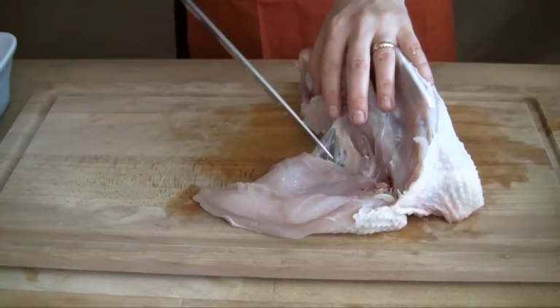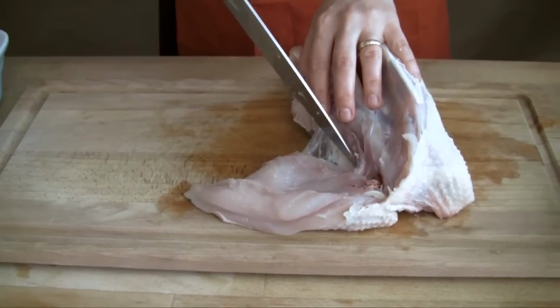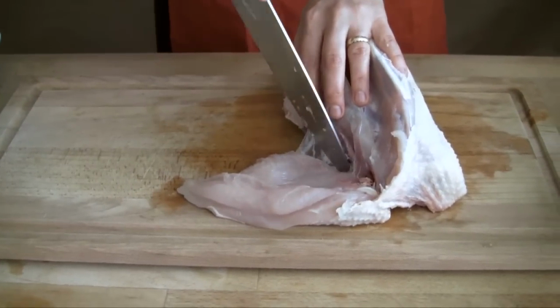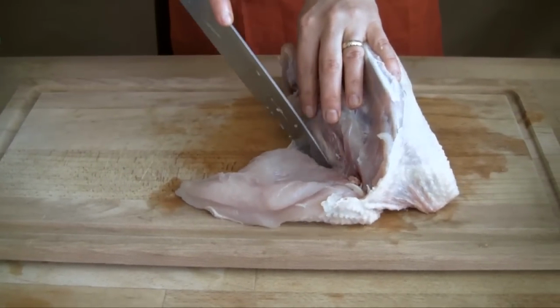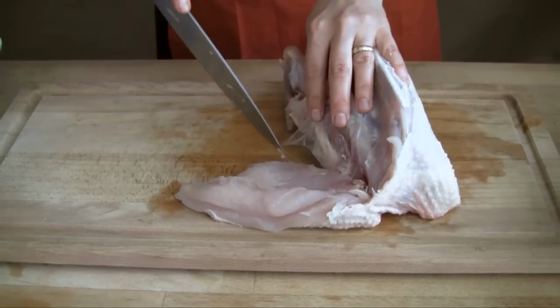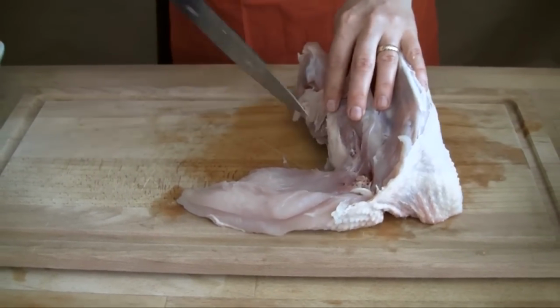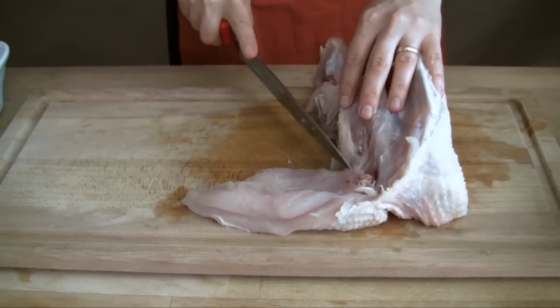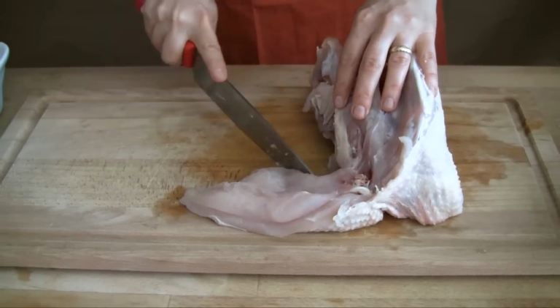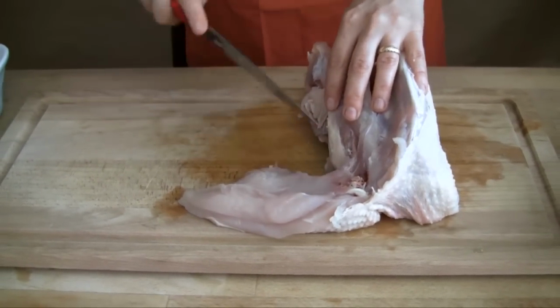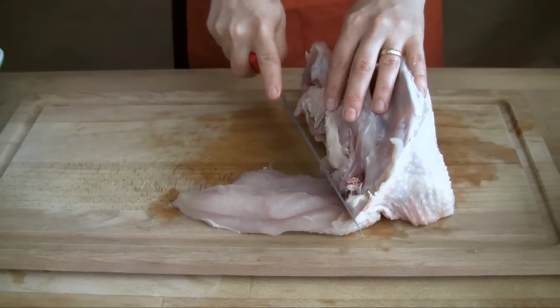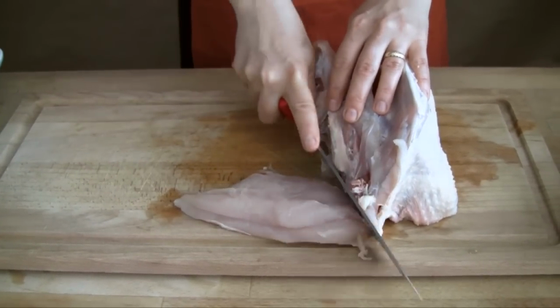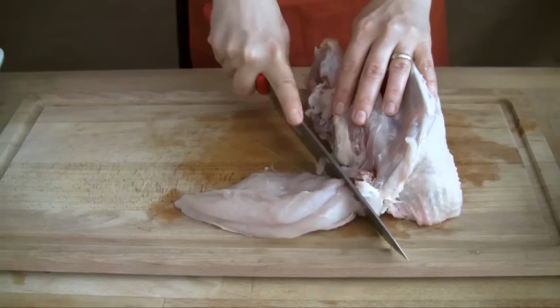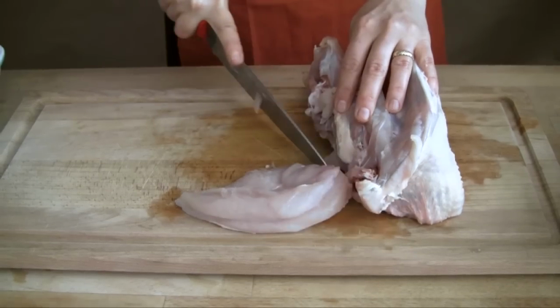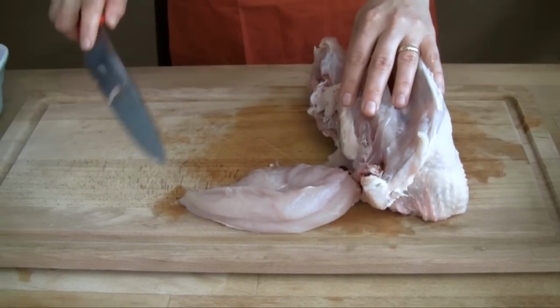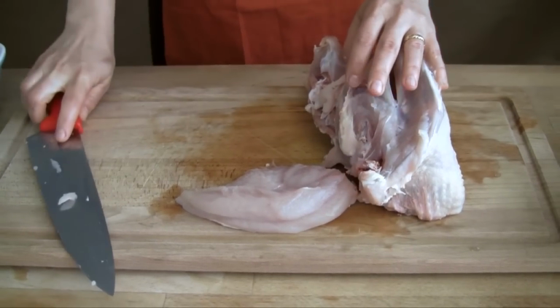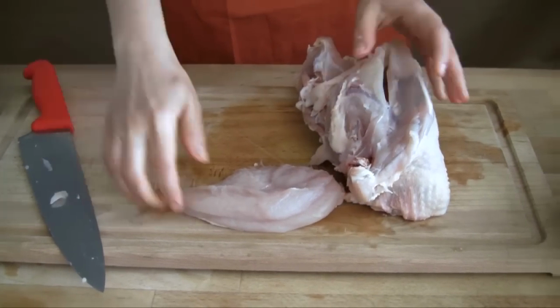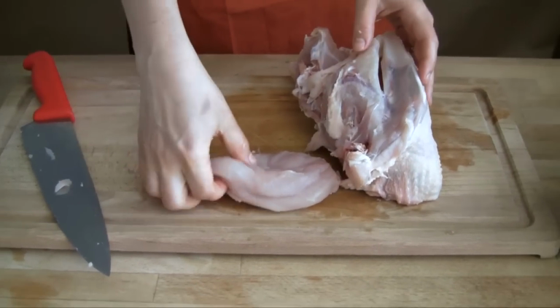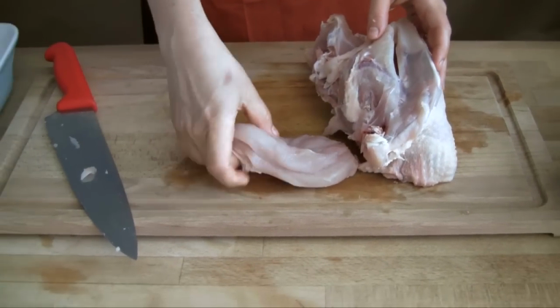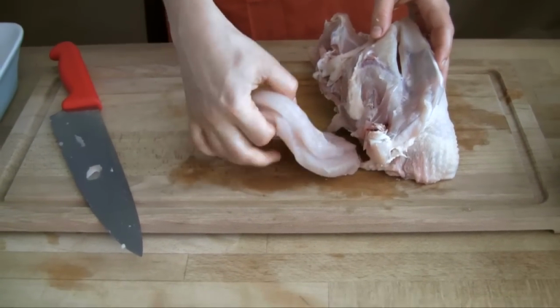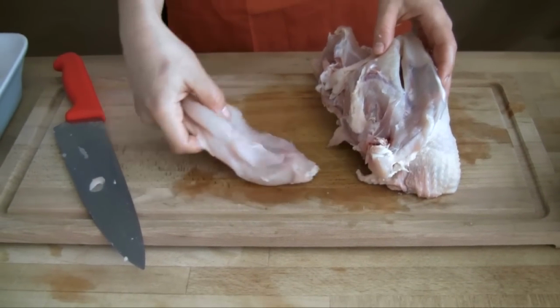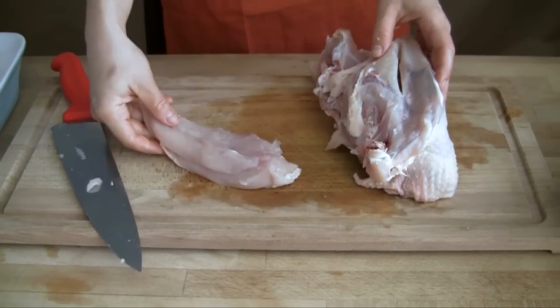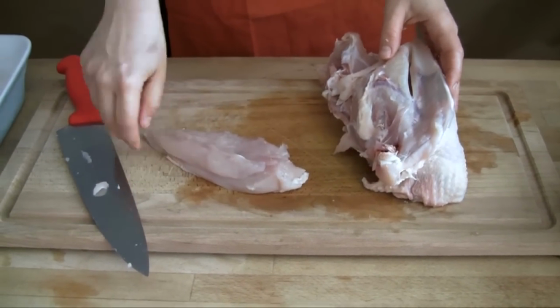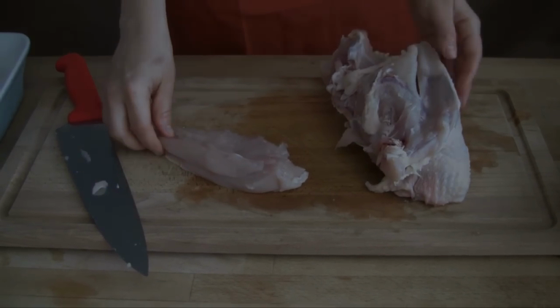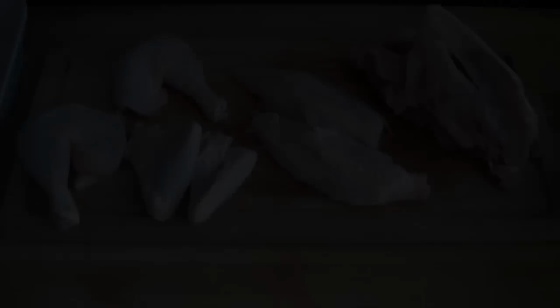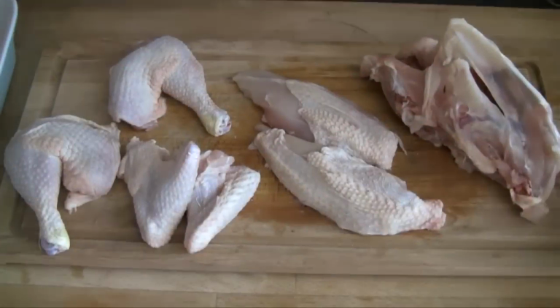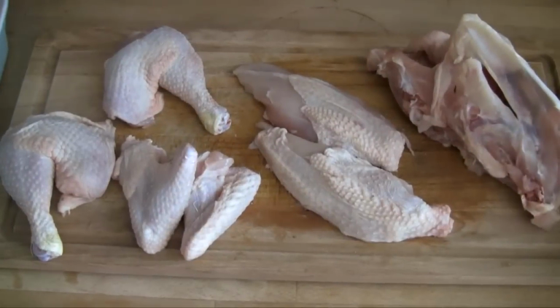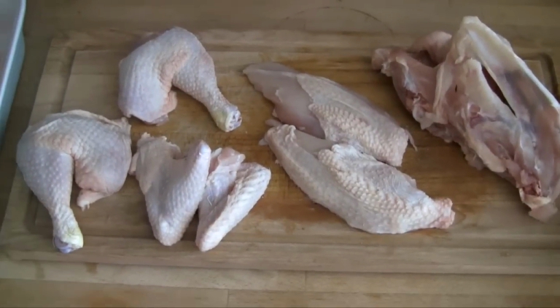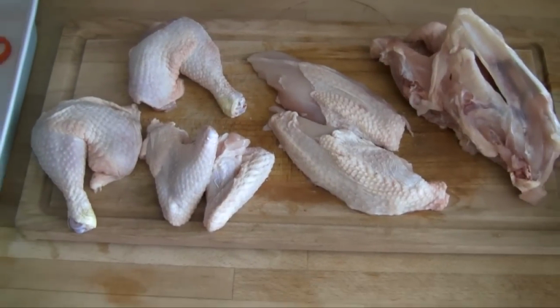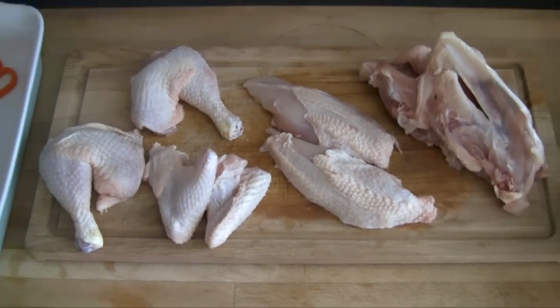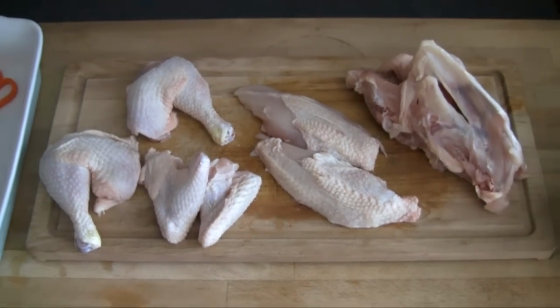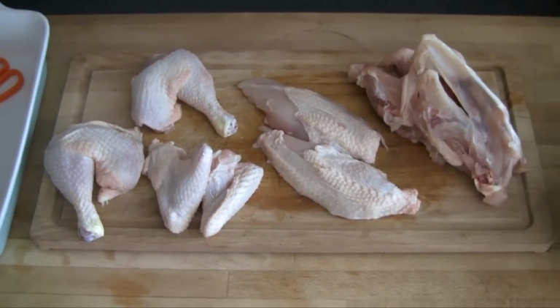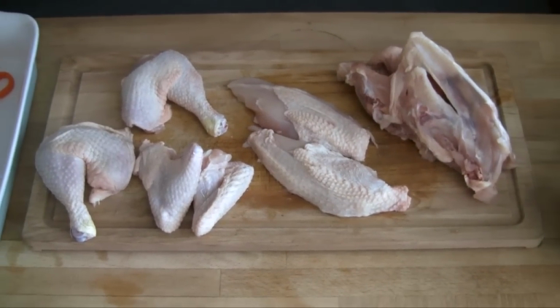Slice through to disconnect it. This is delicious stuffed and roasted, or halved, flattened and coated in flour, sizzled until golden. It's one bird, three cuts and a carcass for soup and stock. It's a whole week's worth of delicious meals.